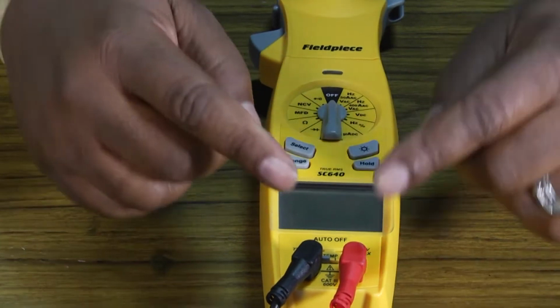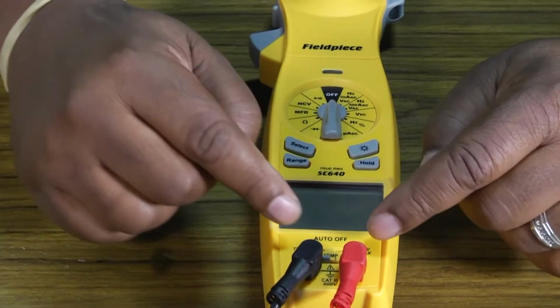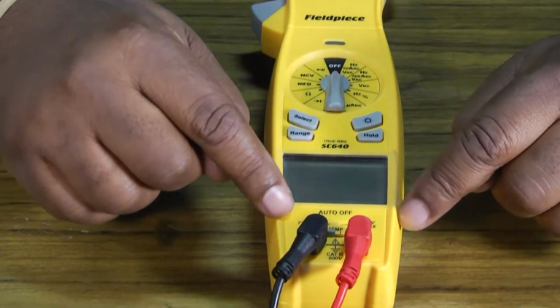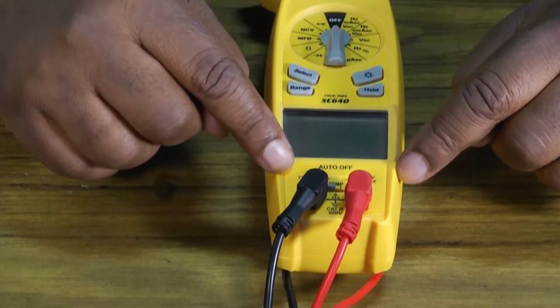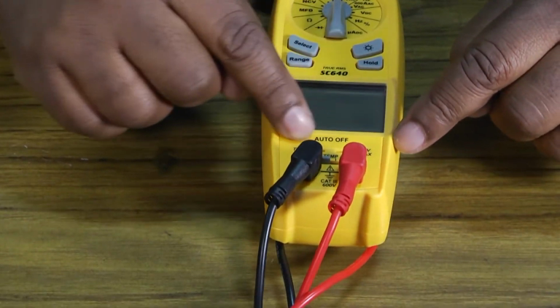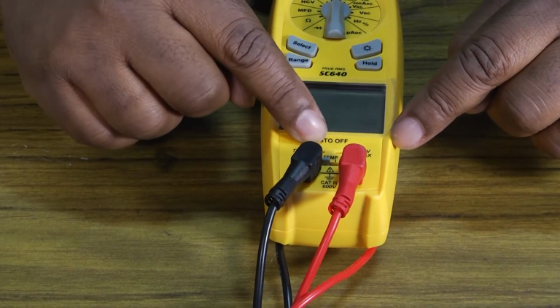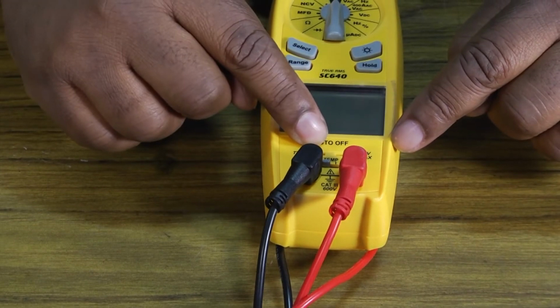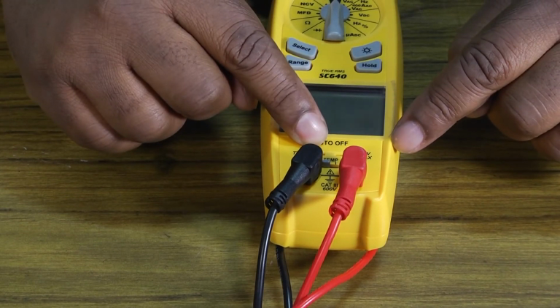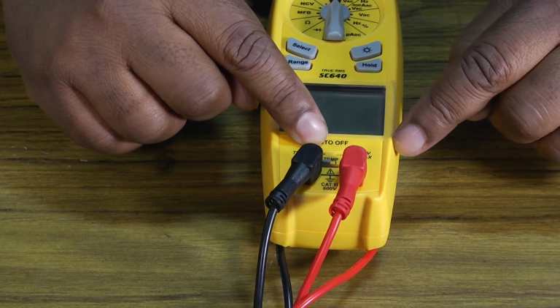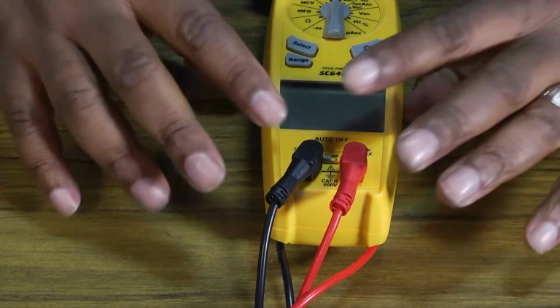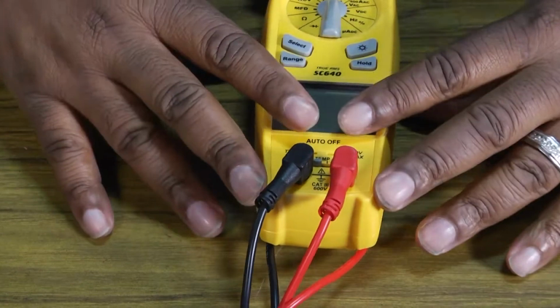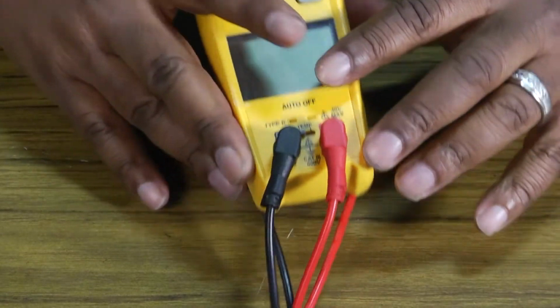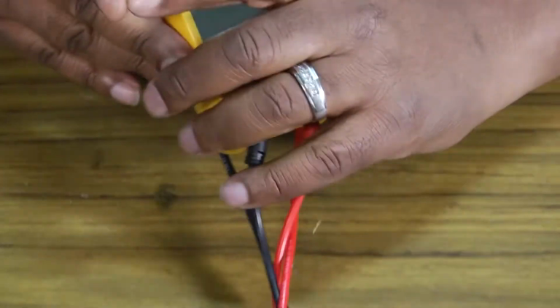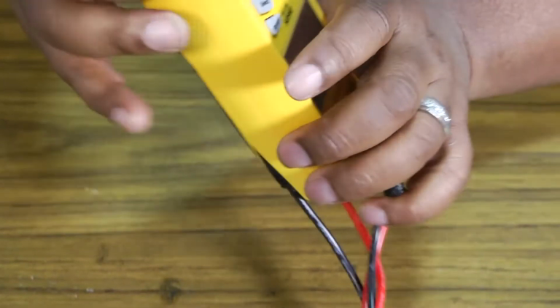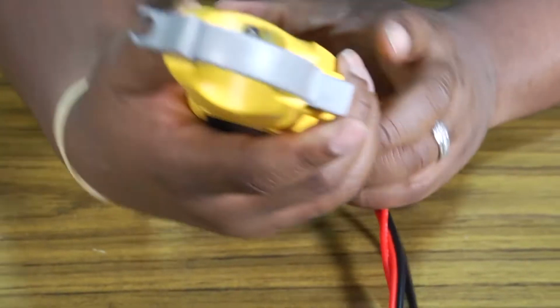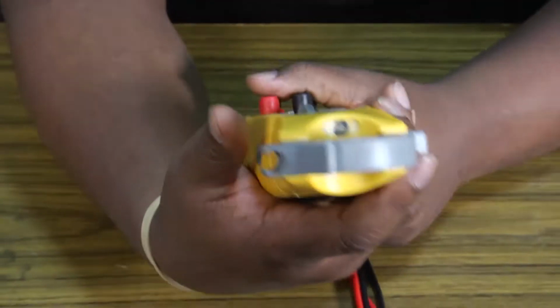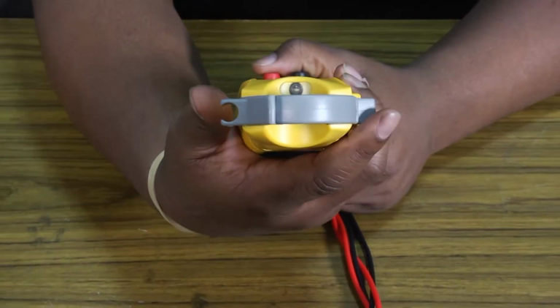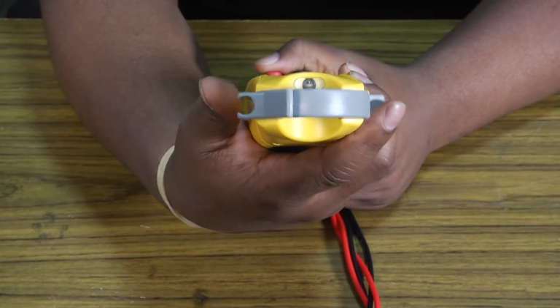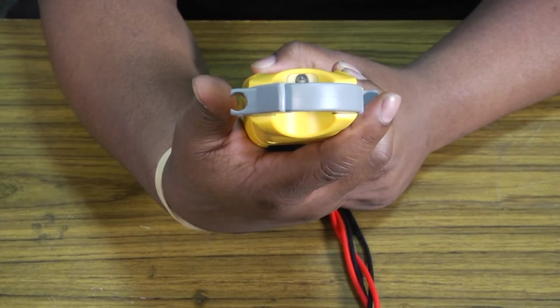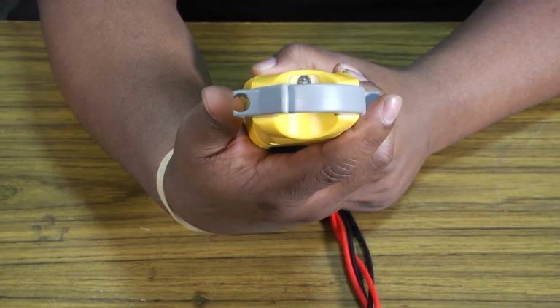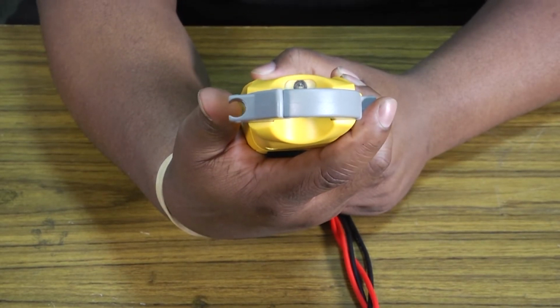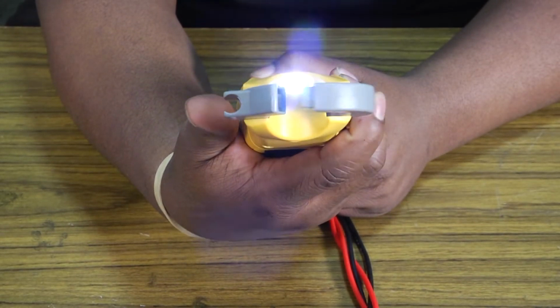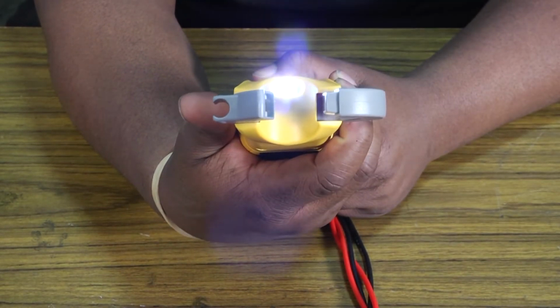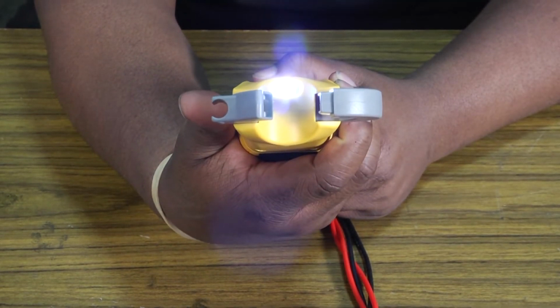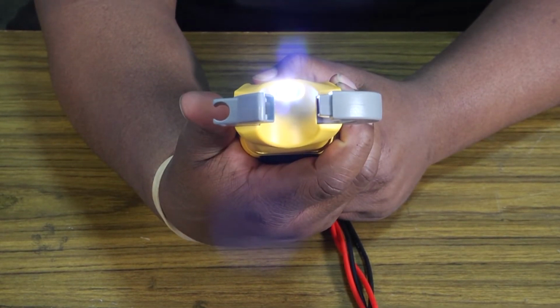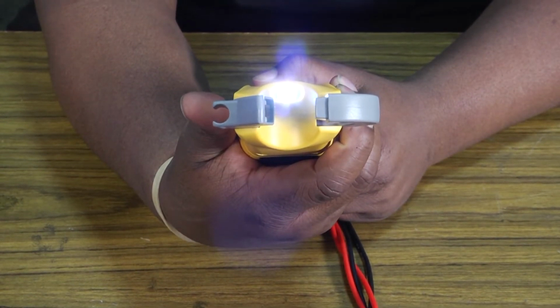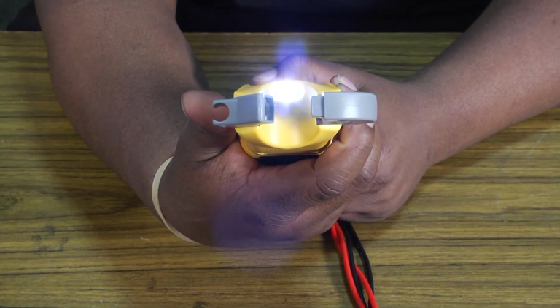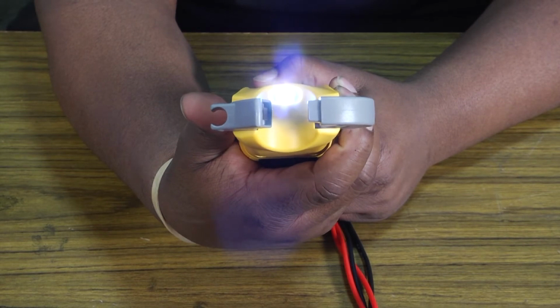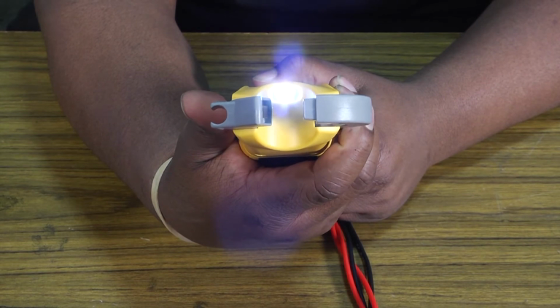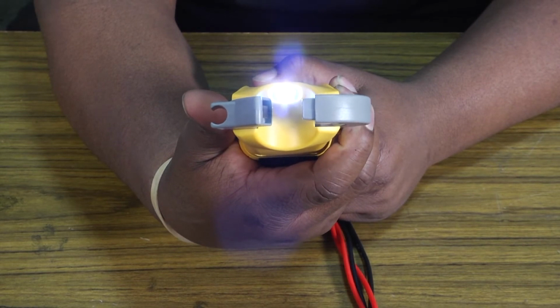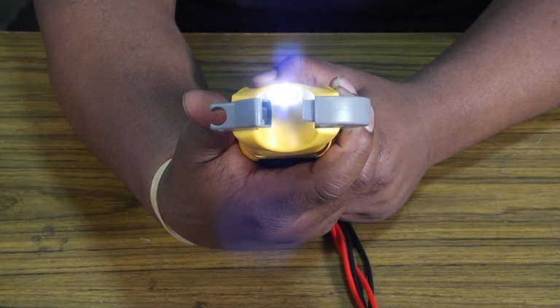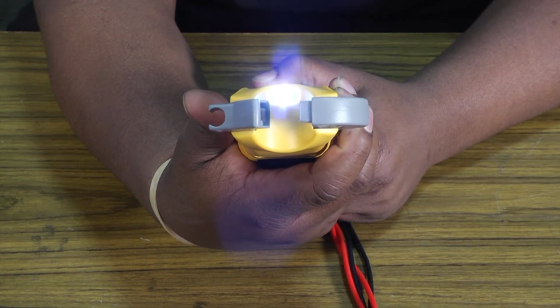You've got your K-type fittings for your temperature probes. And another really cool thing is at the very top — when you open the amp clamp, you've got a little light that comes on to help you see around wires that are in dark places.